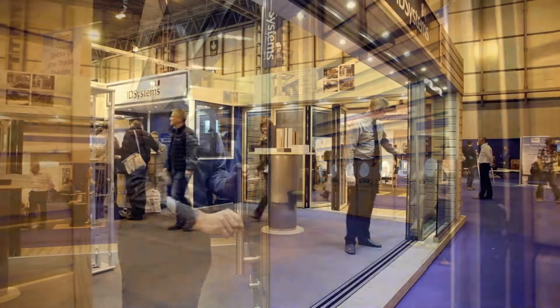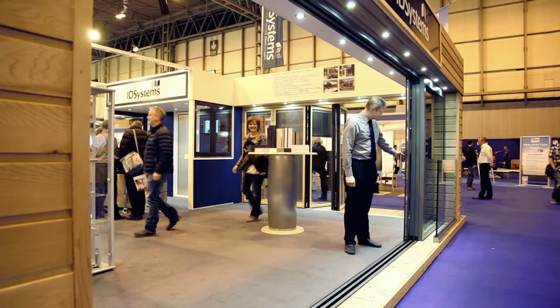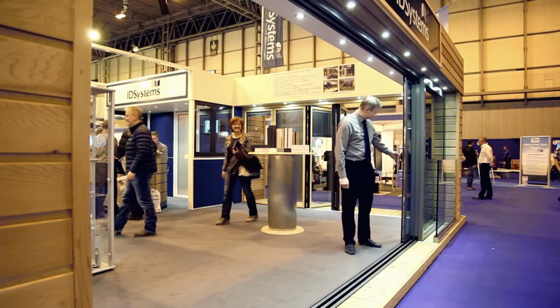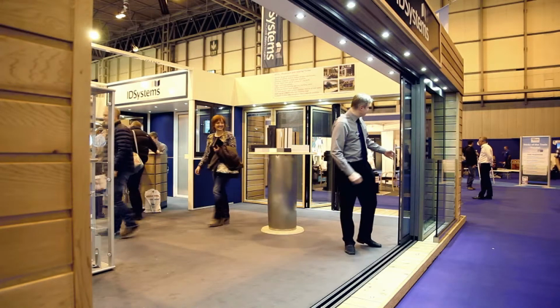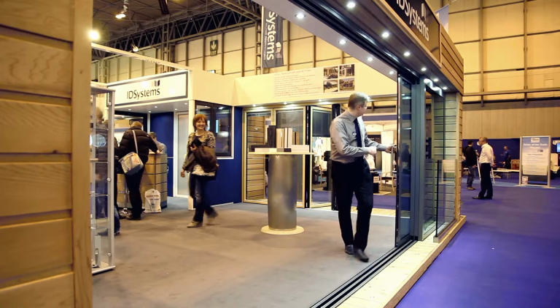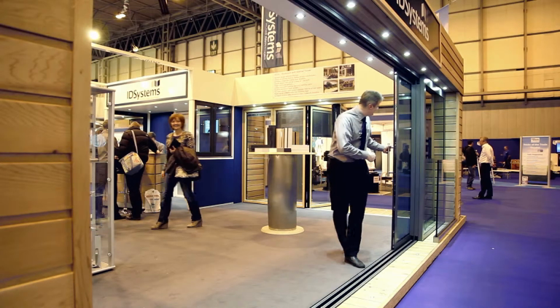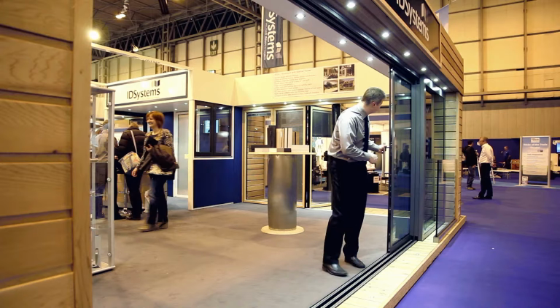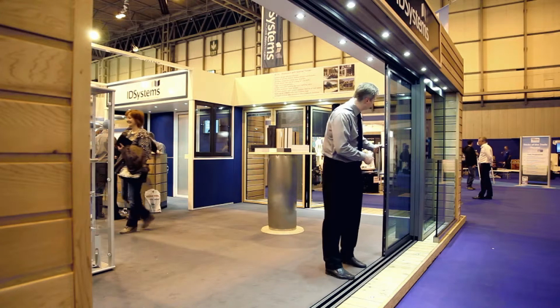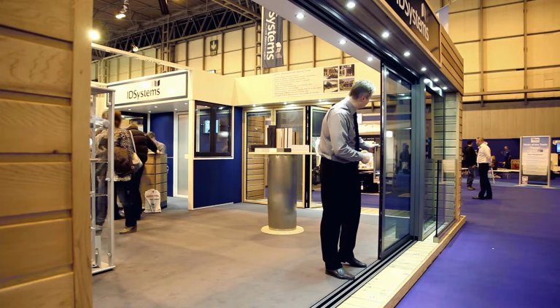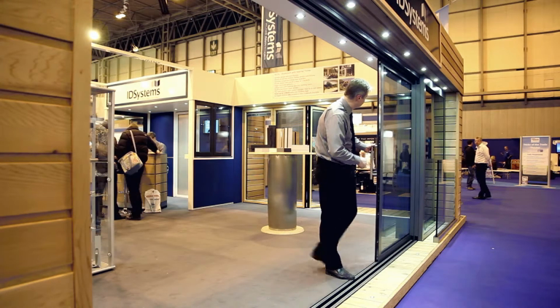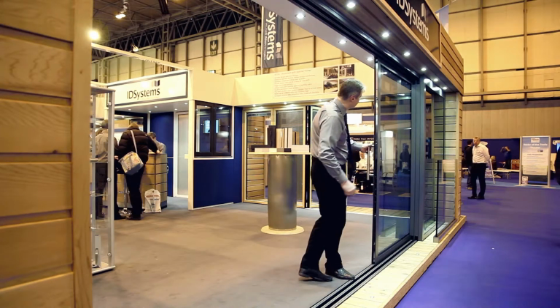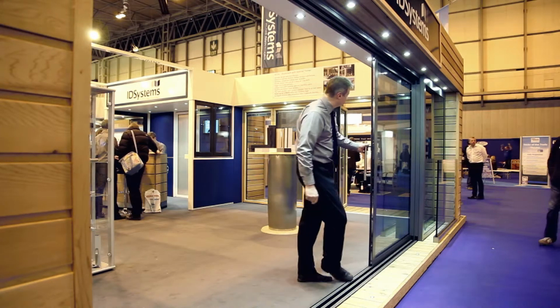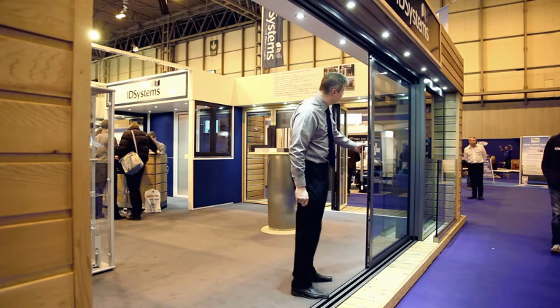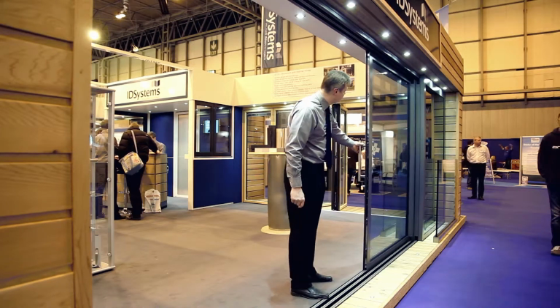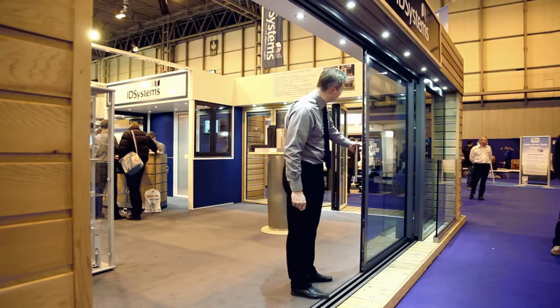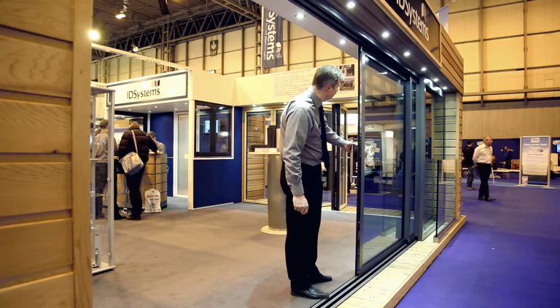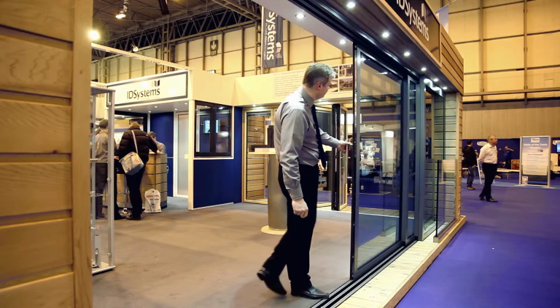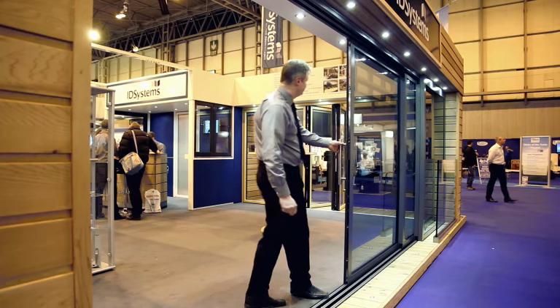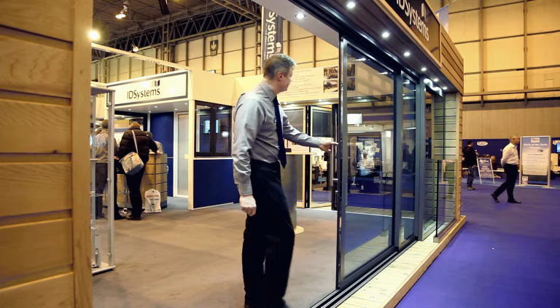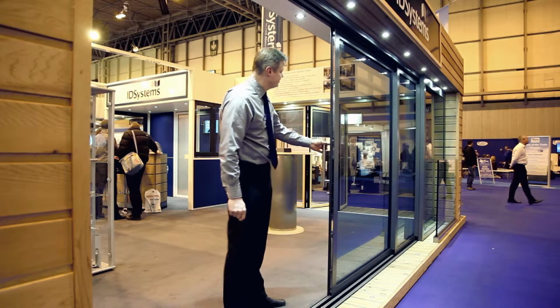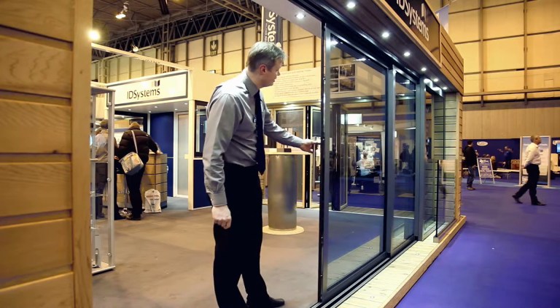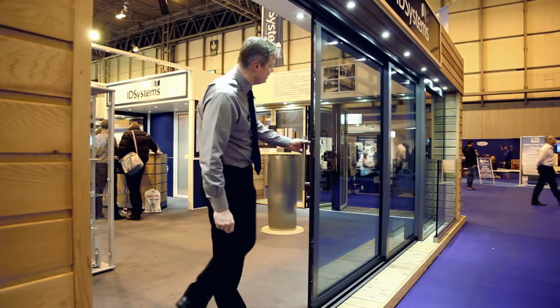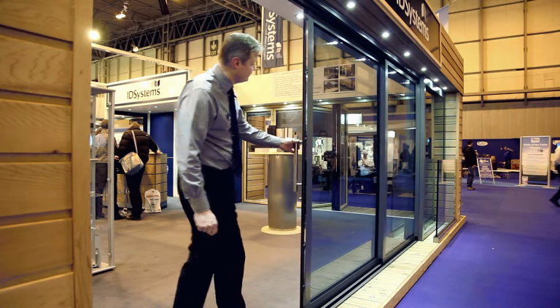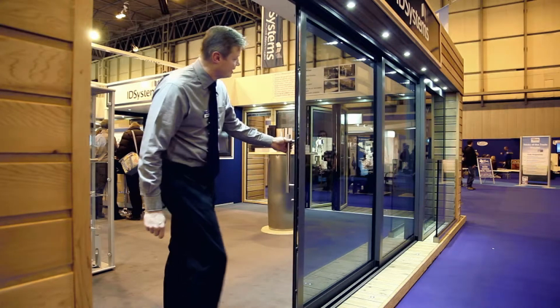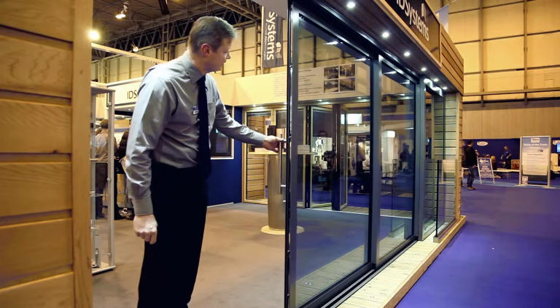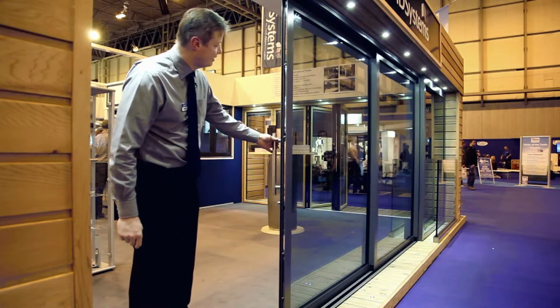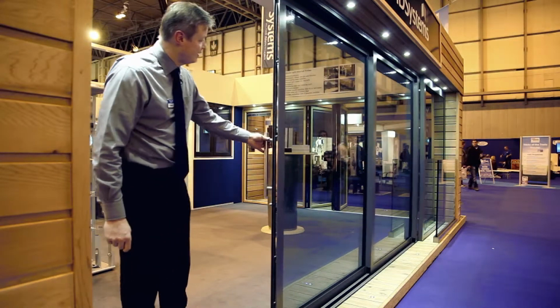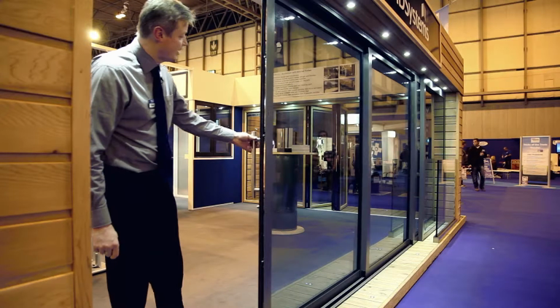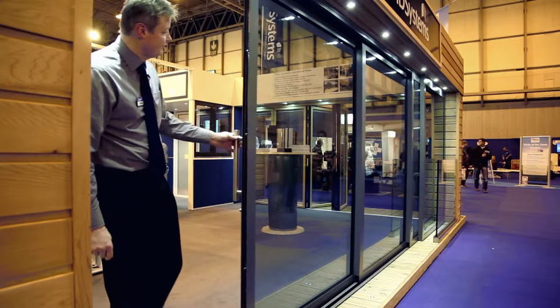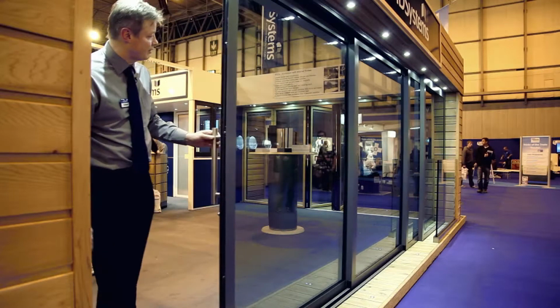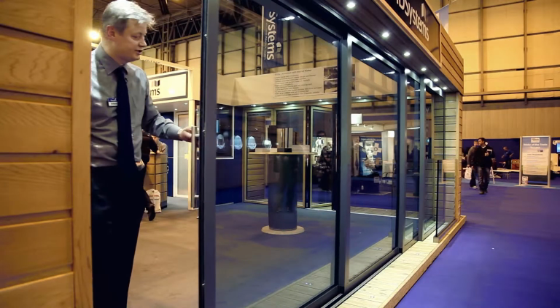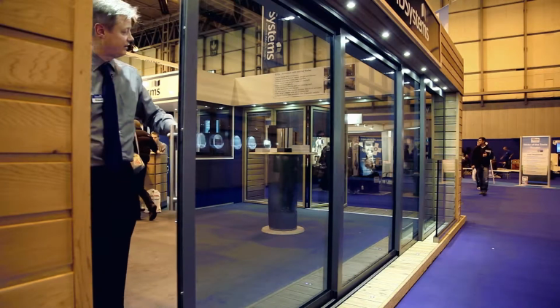As you close the system, each panel is picked up by the sliding panel. As they continue to slide along, each individual panel is picked up, and the operation is just effortless.